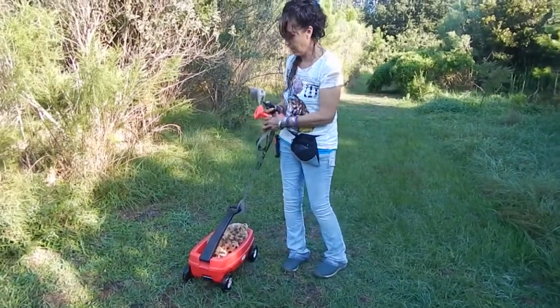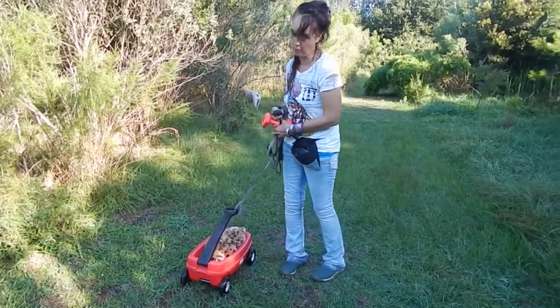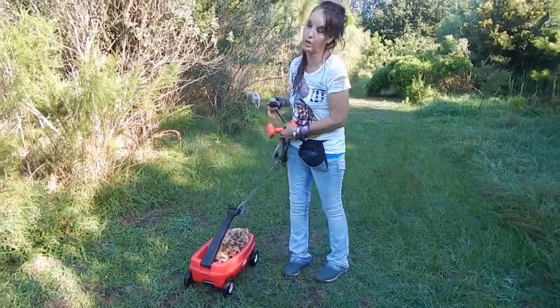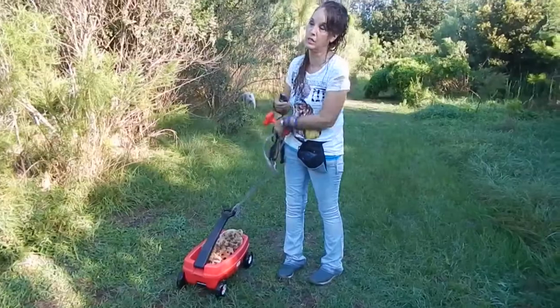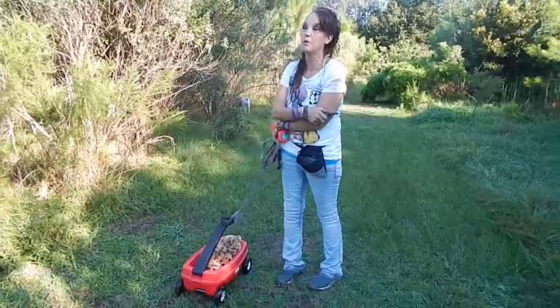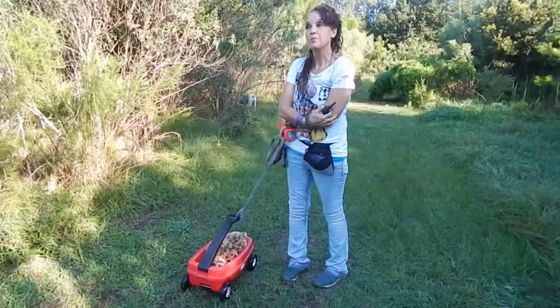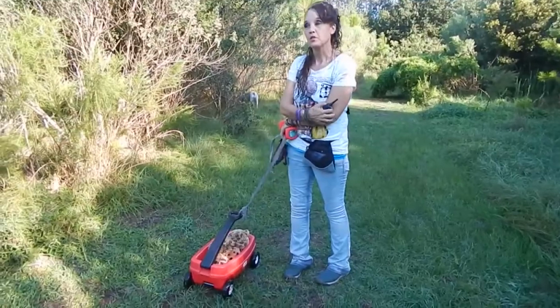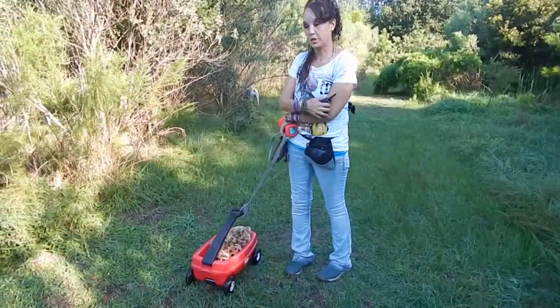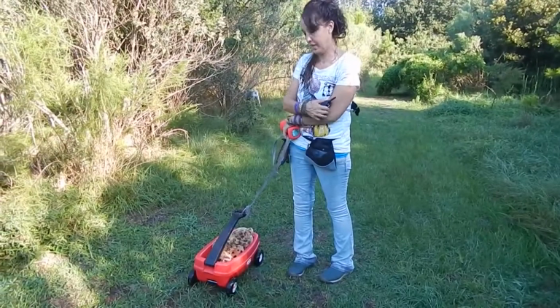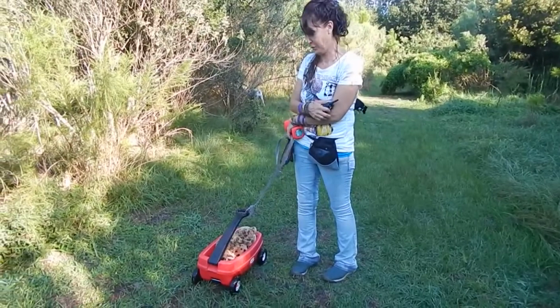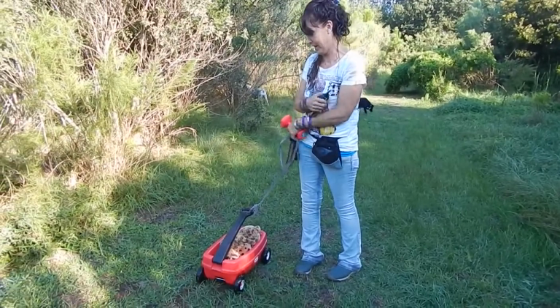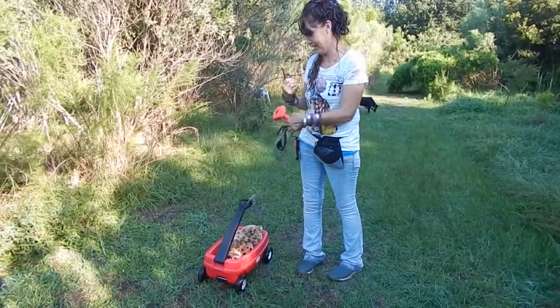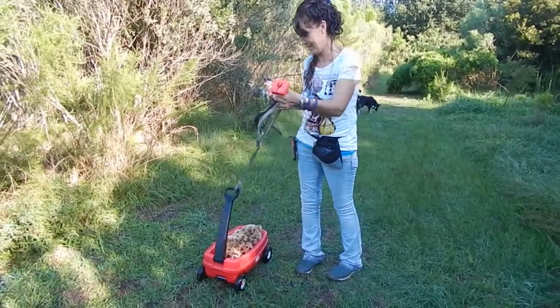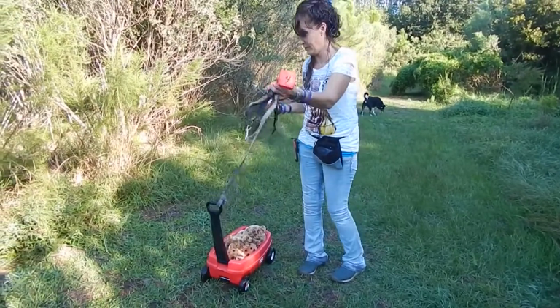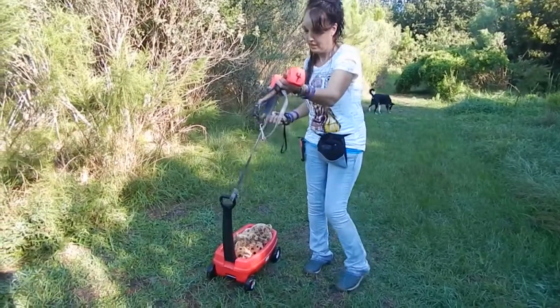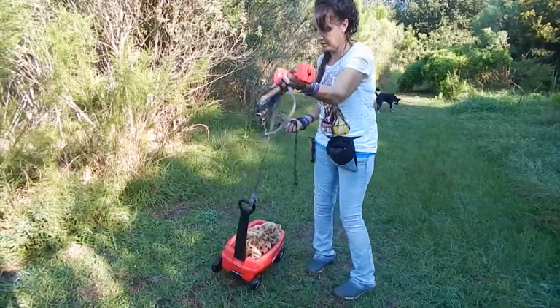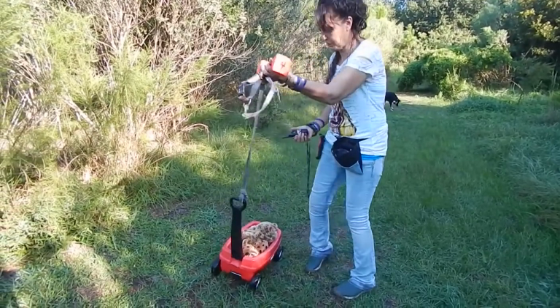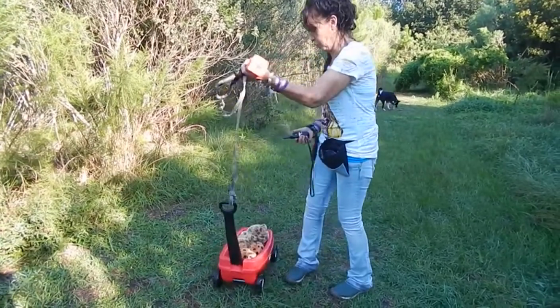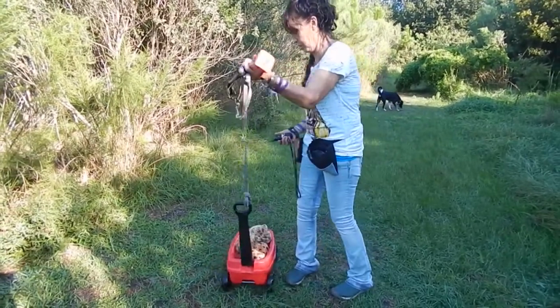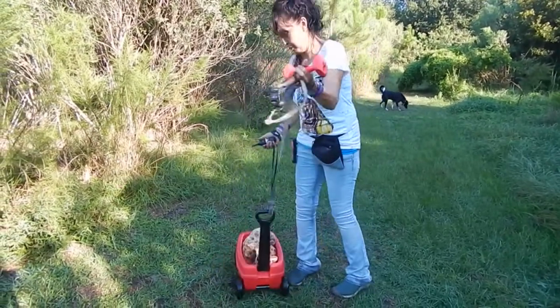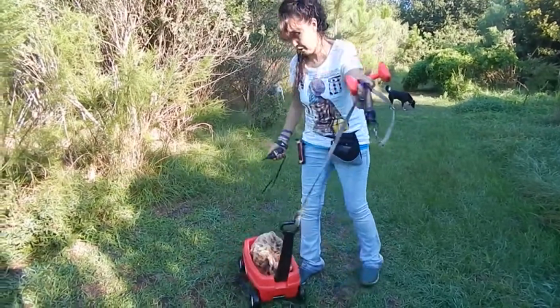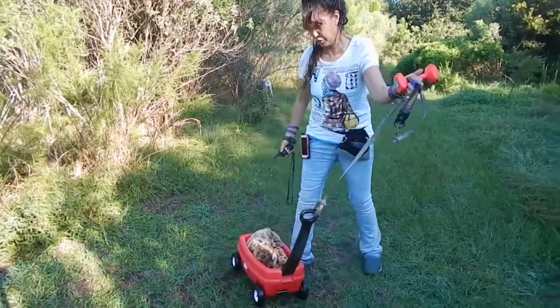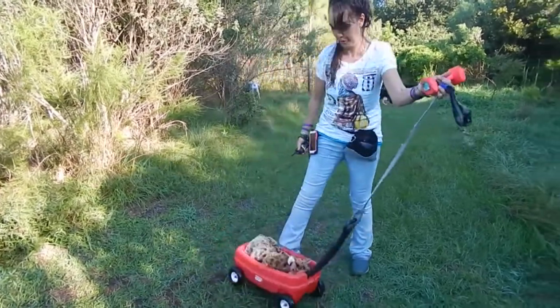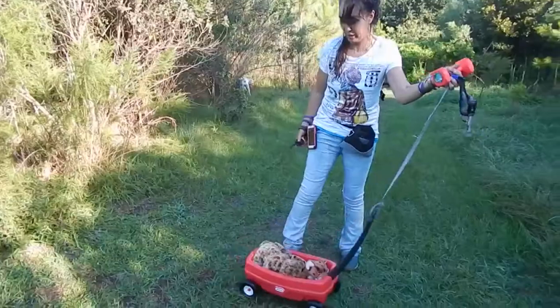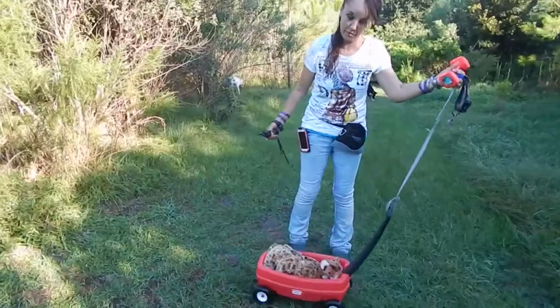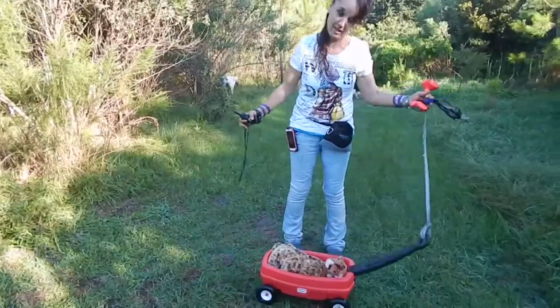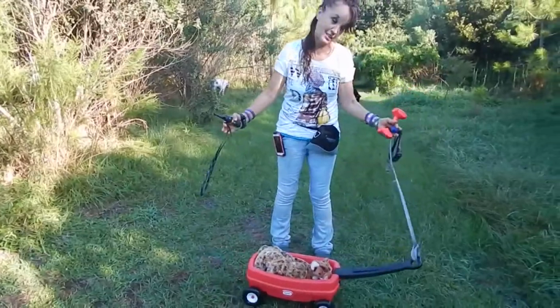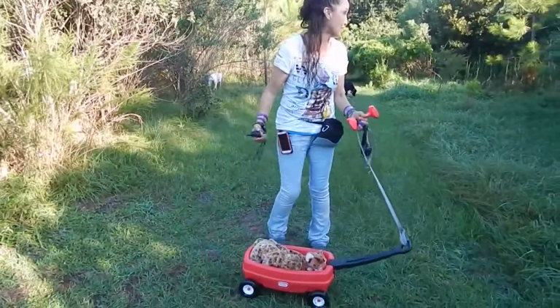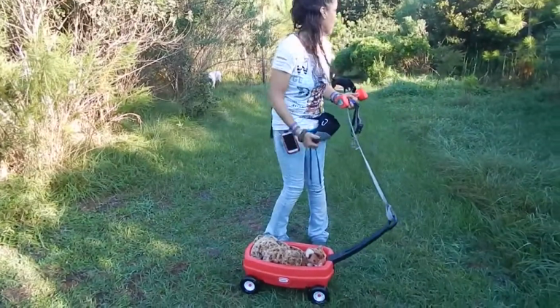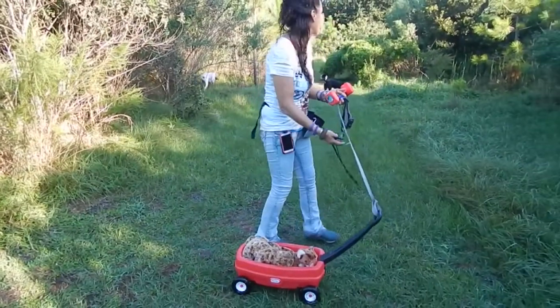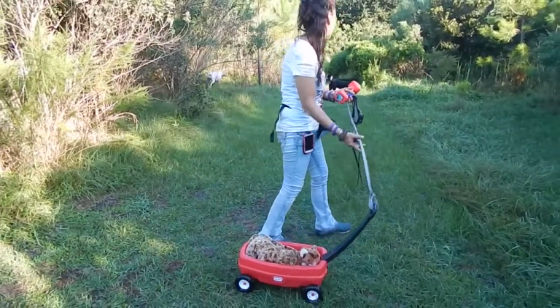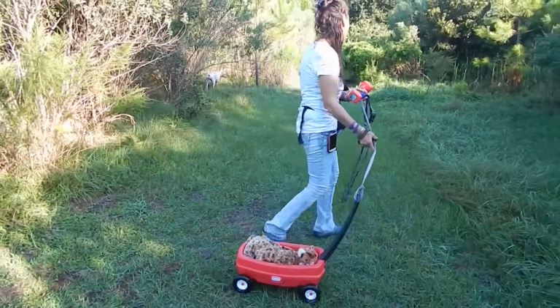All right, but what I did though — just because we got this wagon, let this be a warning to you. Be careful with the picture on Amazon. I actually thought this thing was full size.